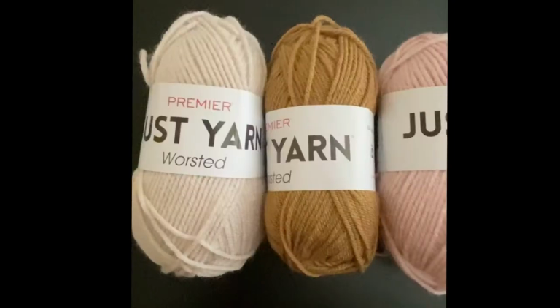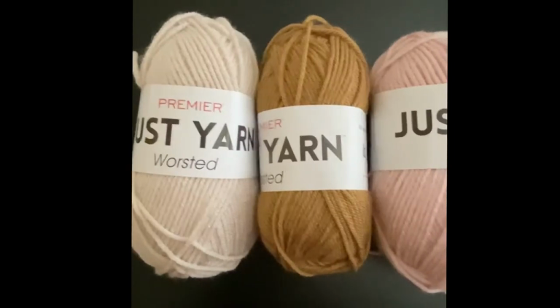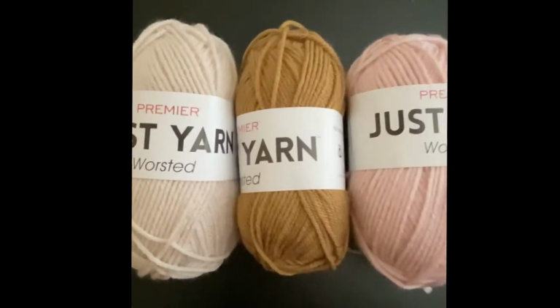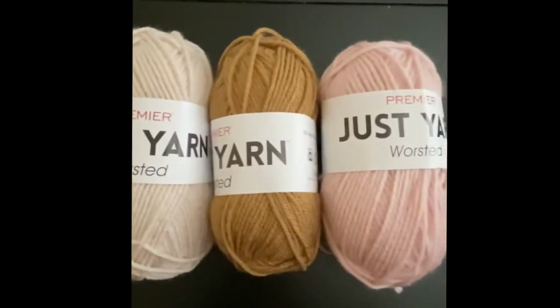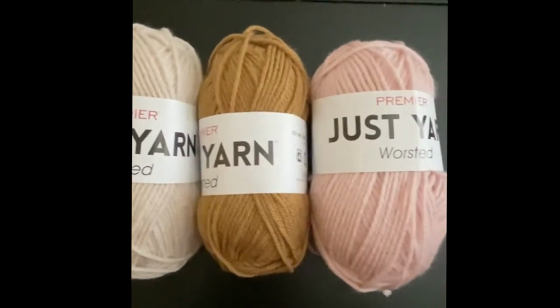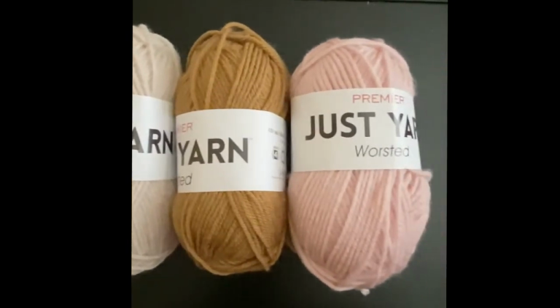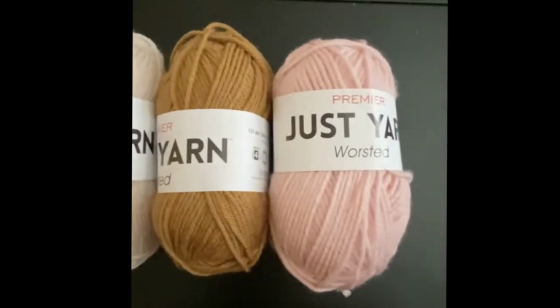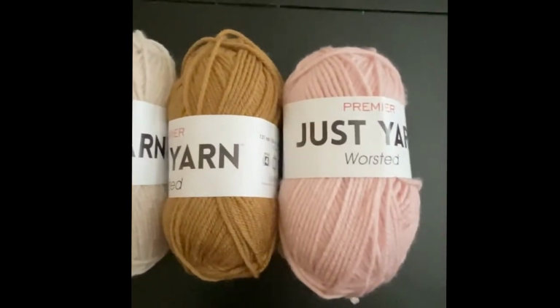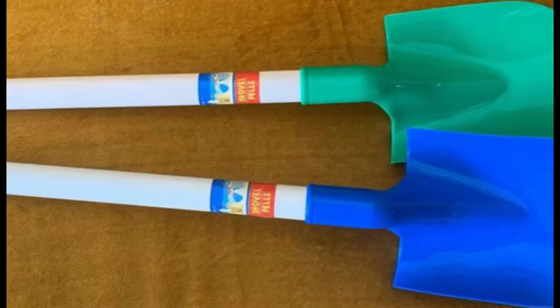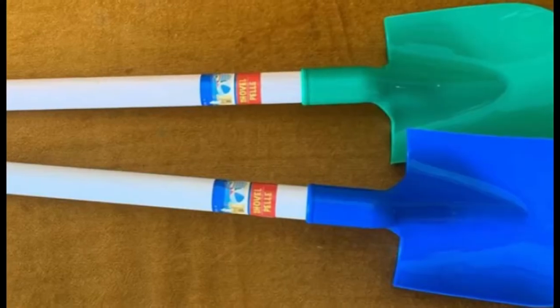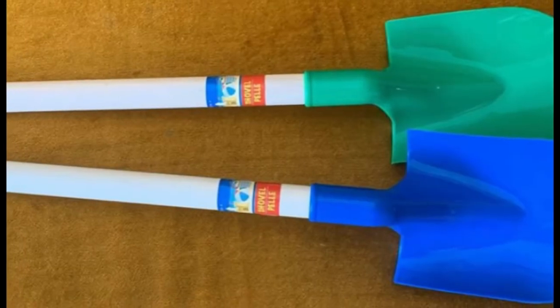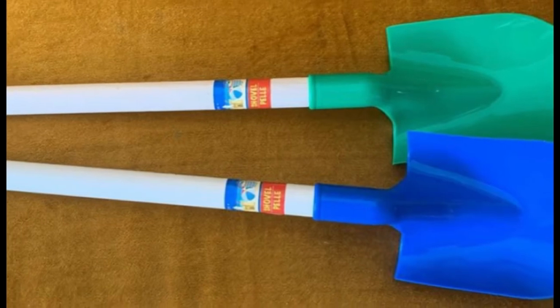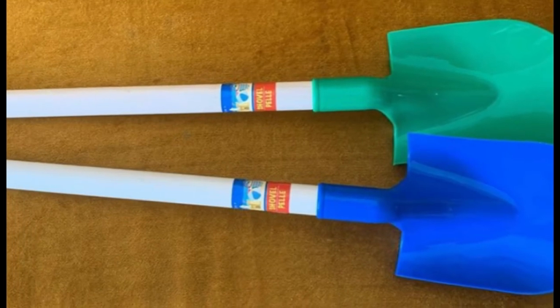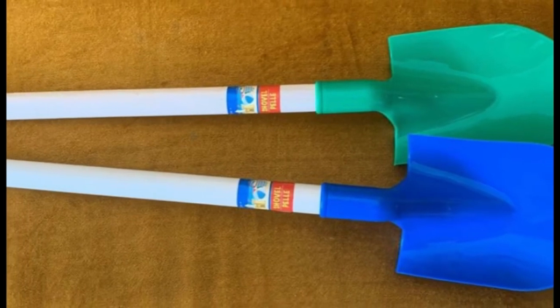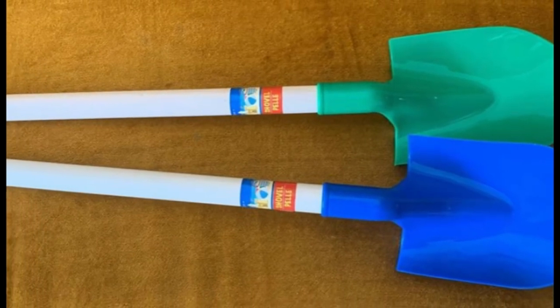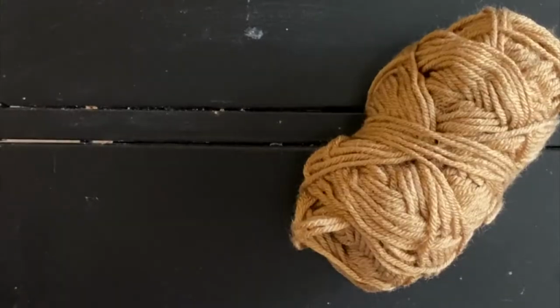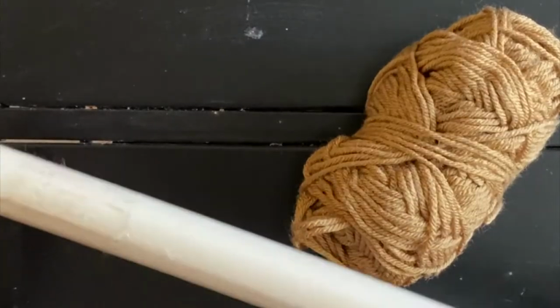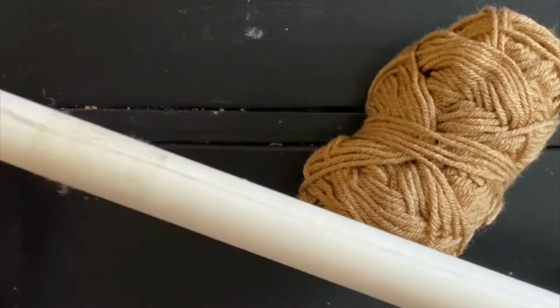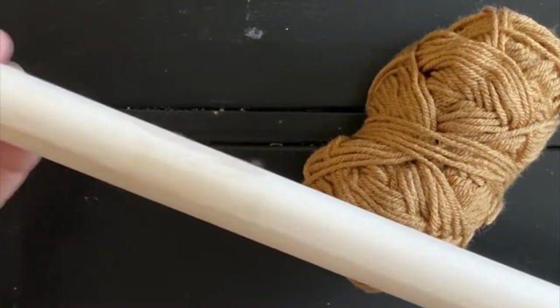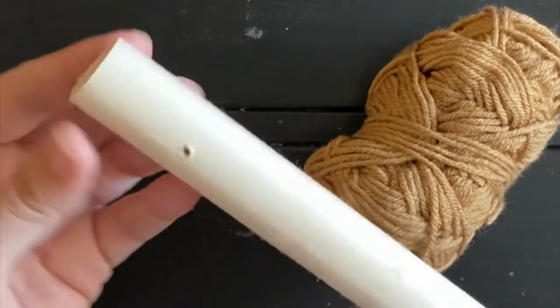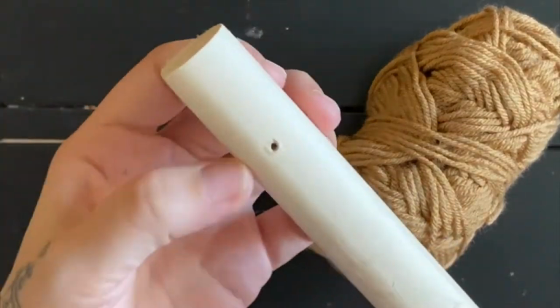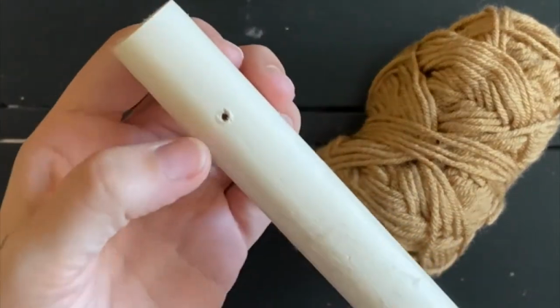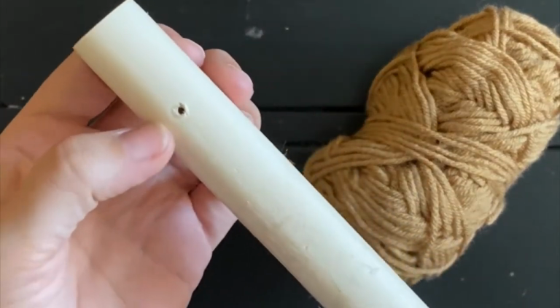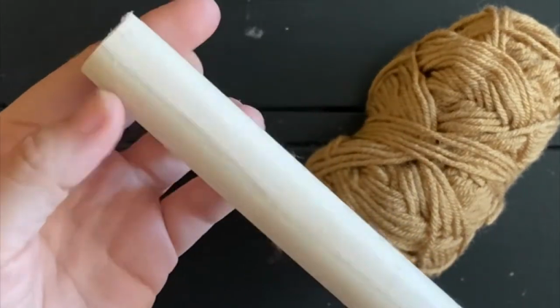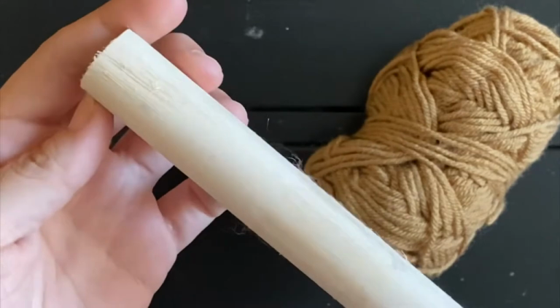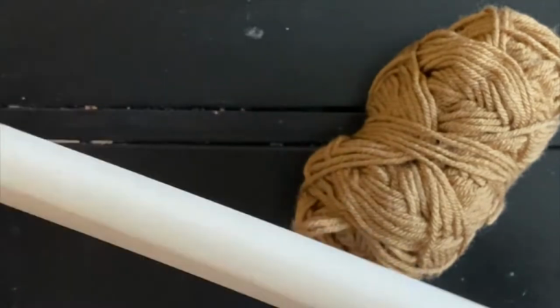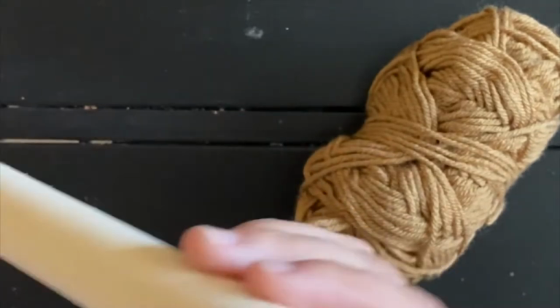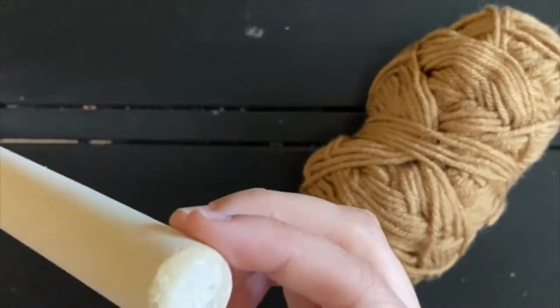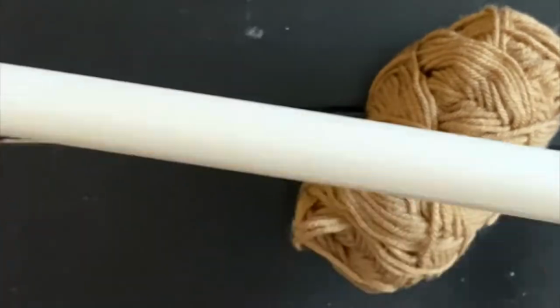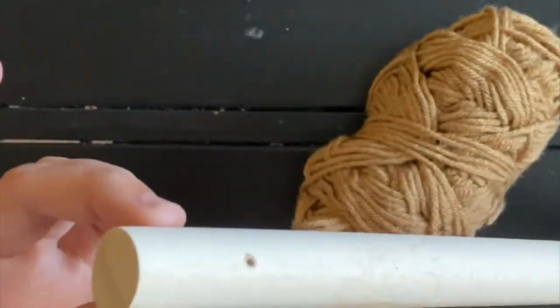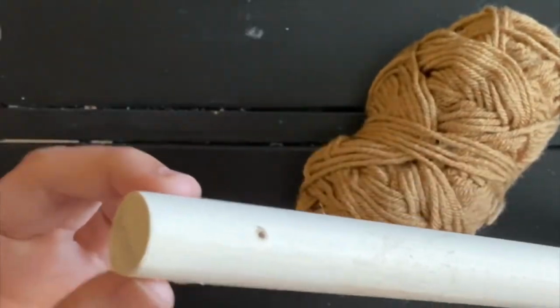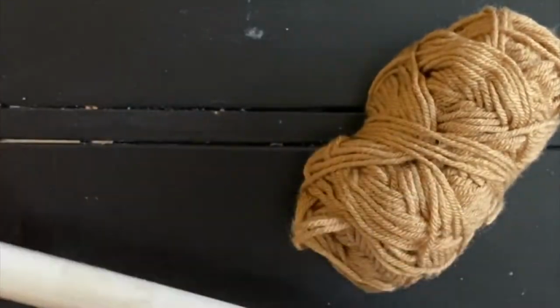To do this project you're going to need three different colored yarns and a toy shovel from Dollar Tree. I remove the screw from the bottom of the shovel where the plastic part is attached and then you're just left with the wood handle.